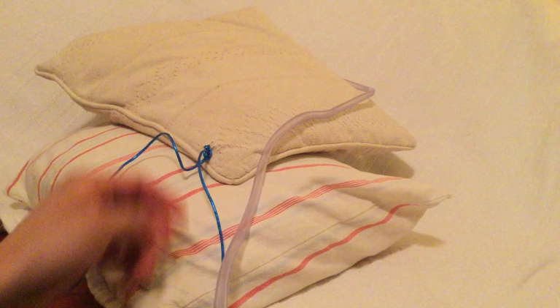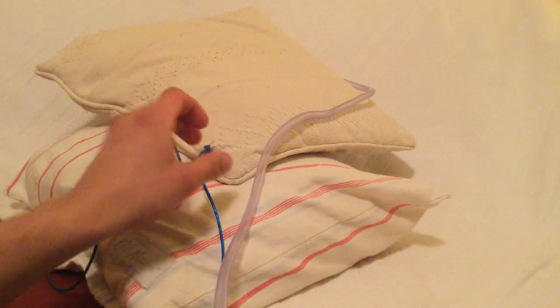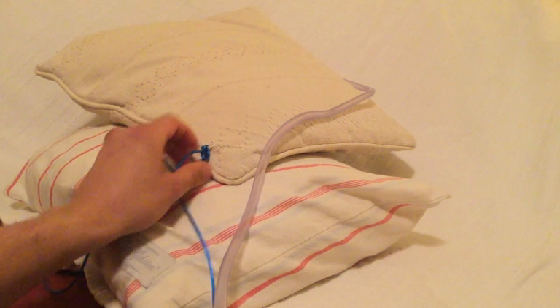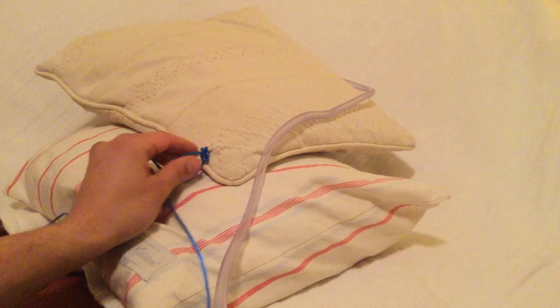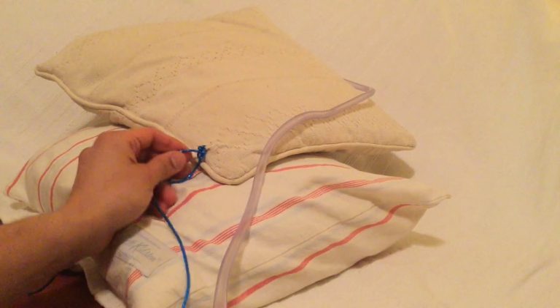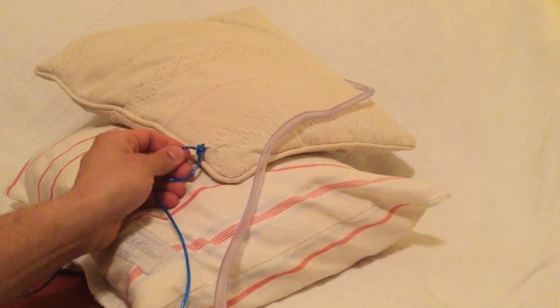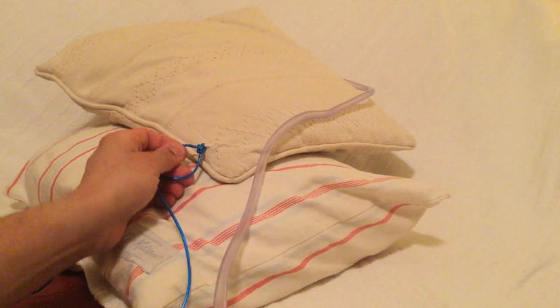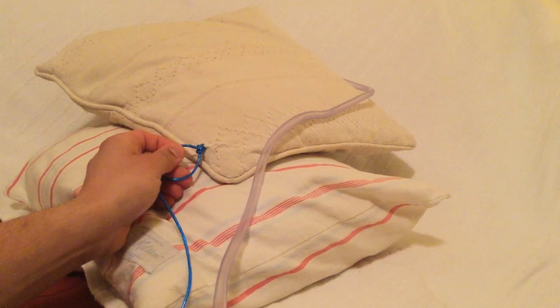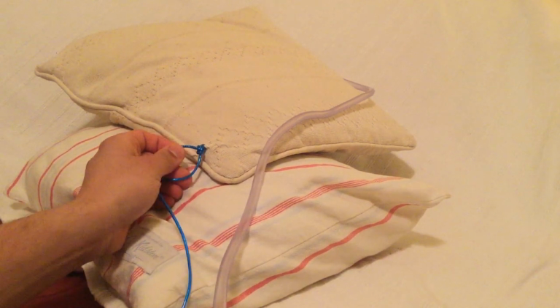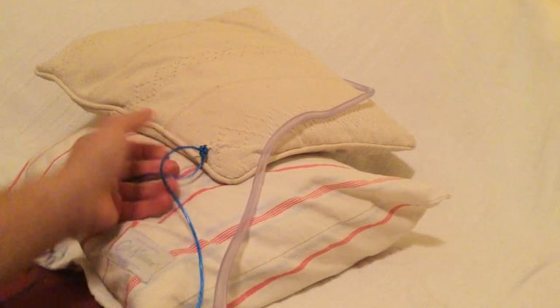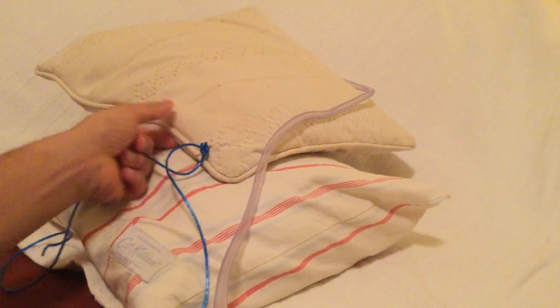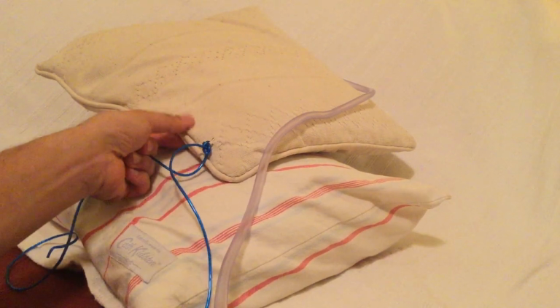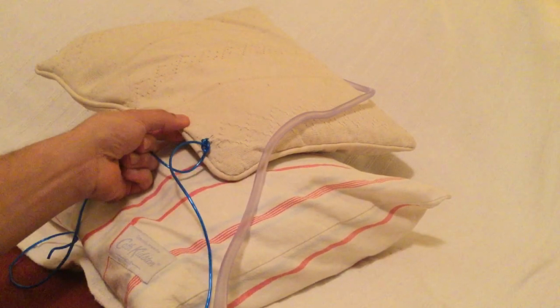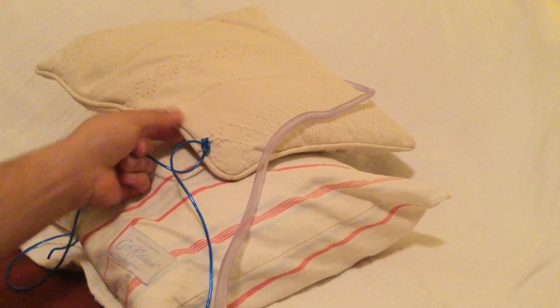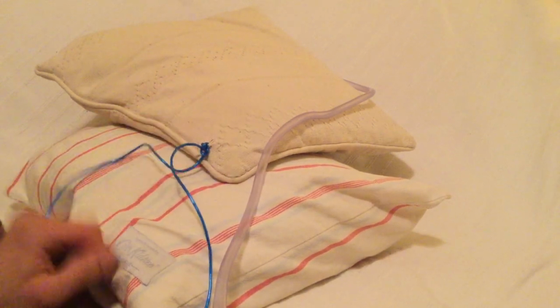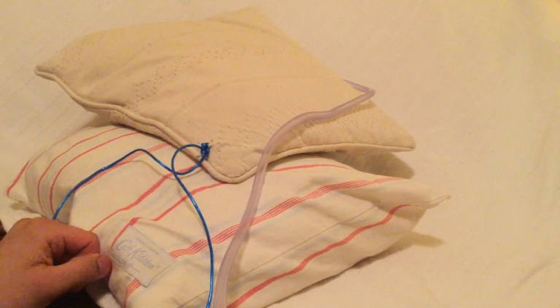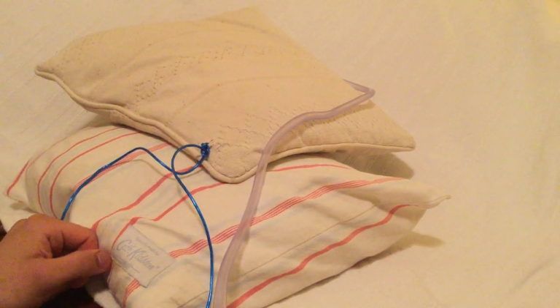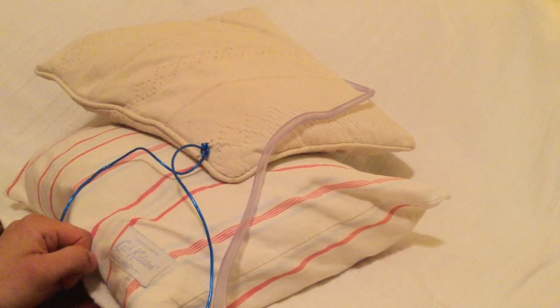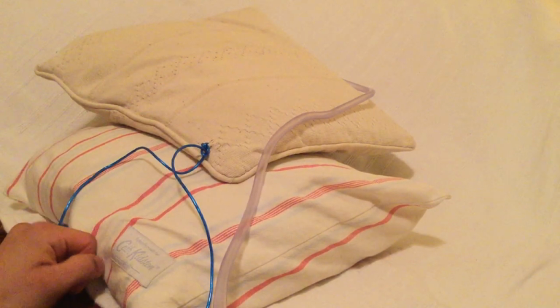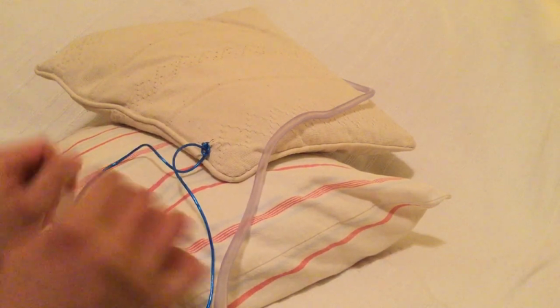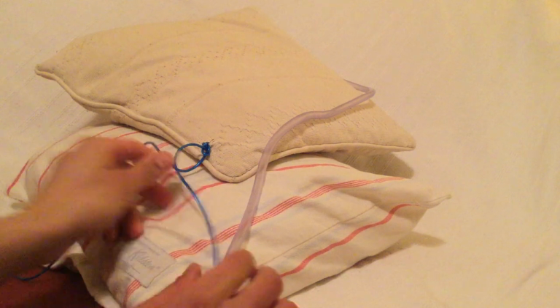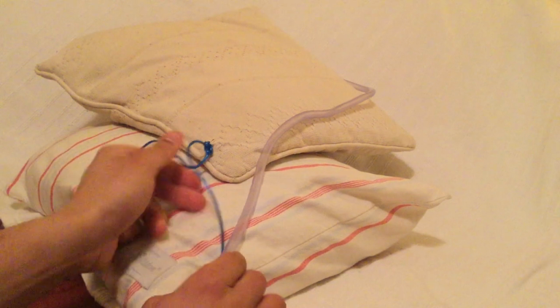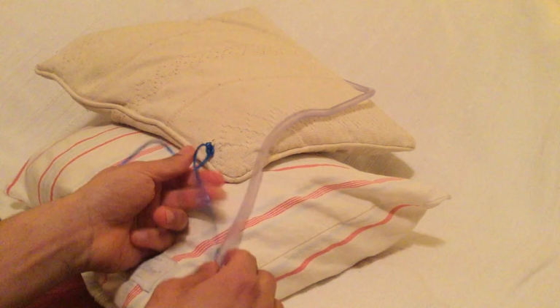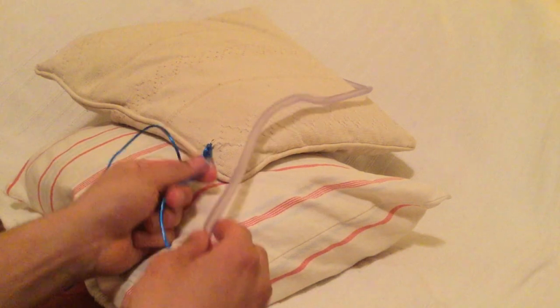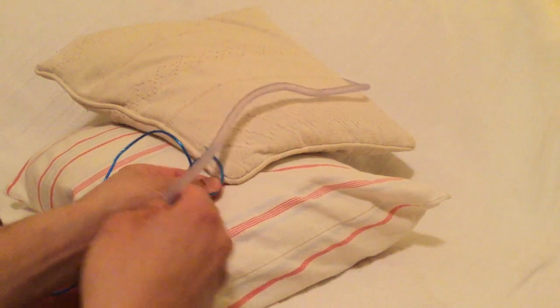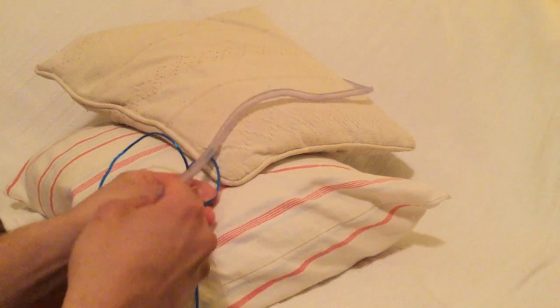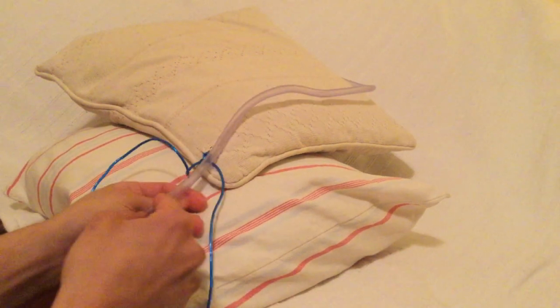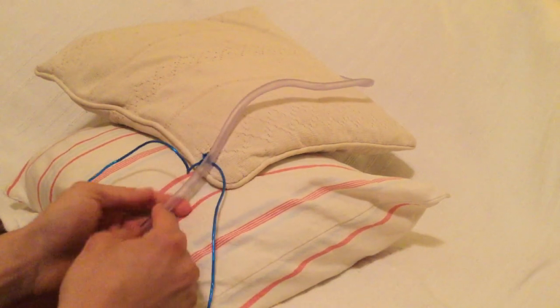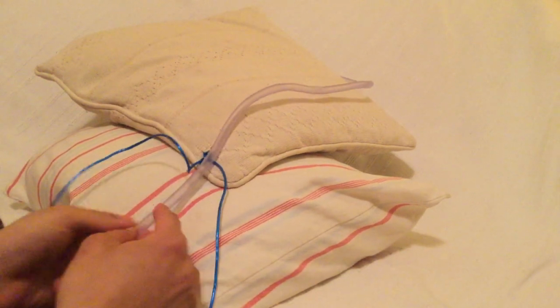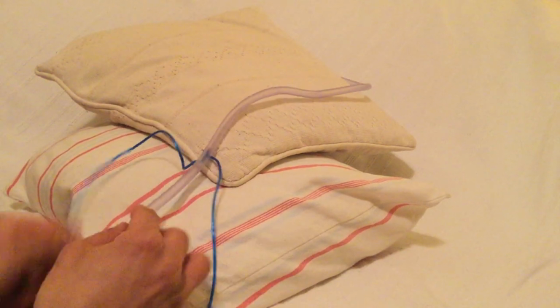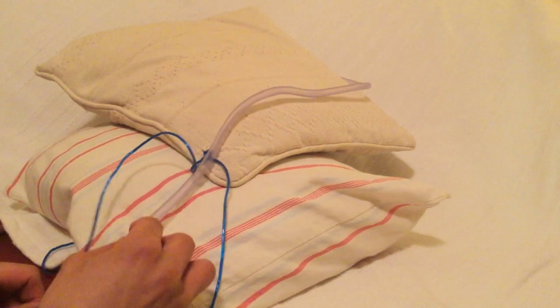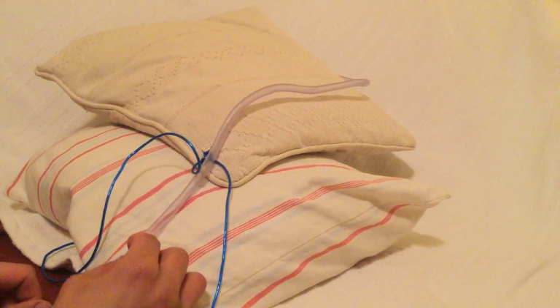As you can see, we have already secured it to our mock-up of the skin and we will proceed by placing the drain in between the ties.